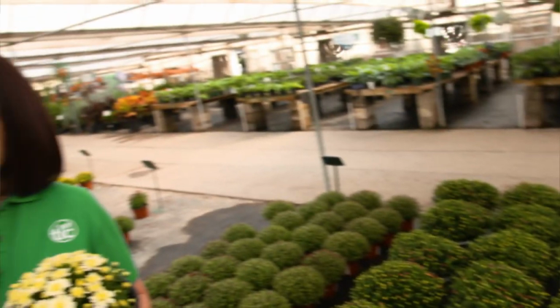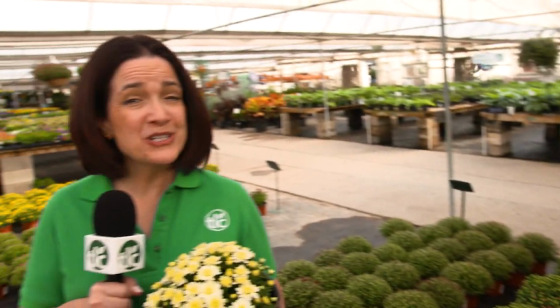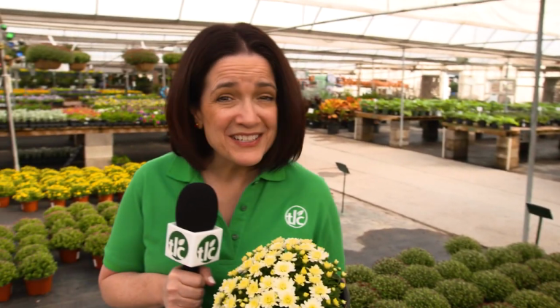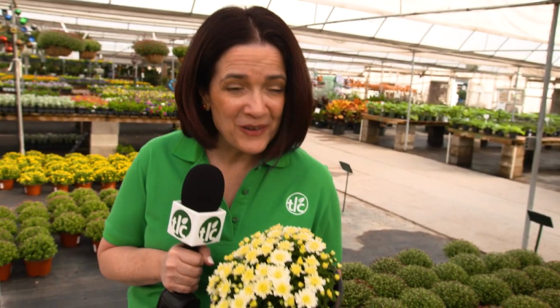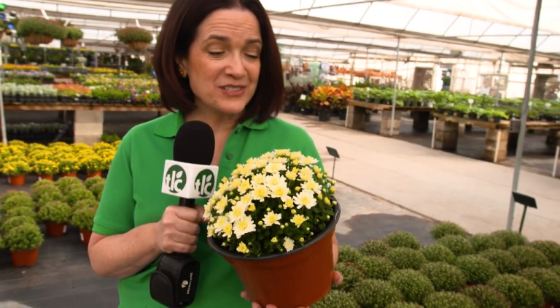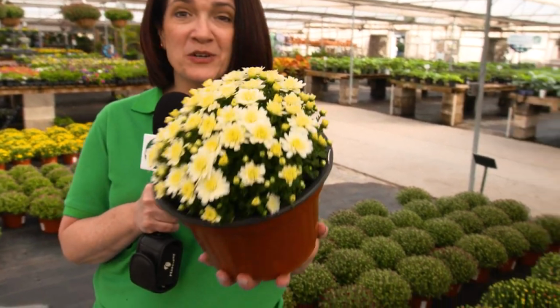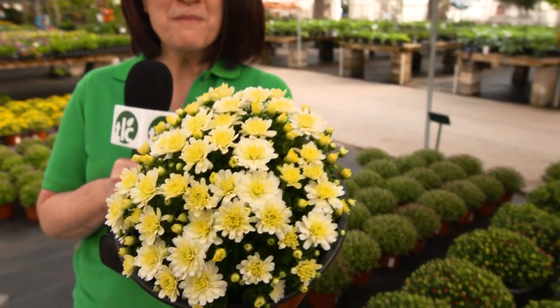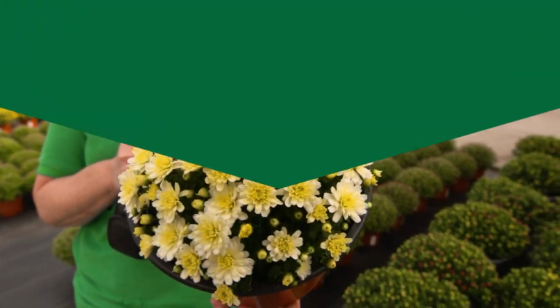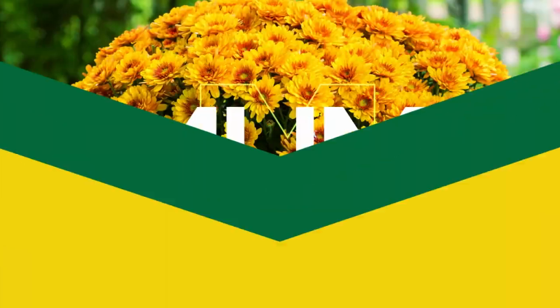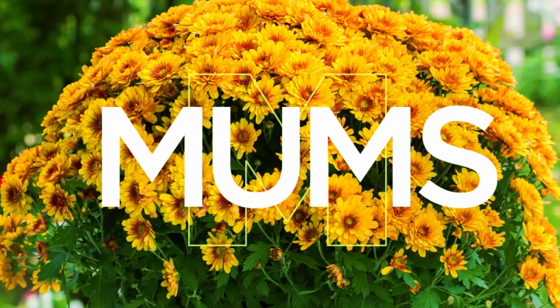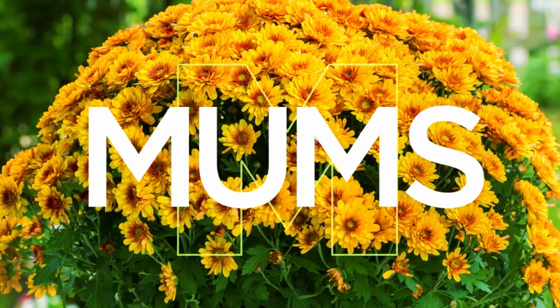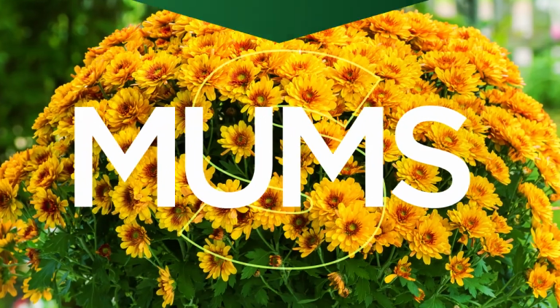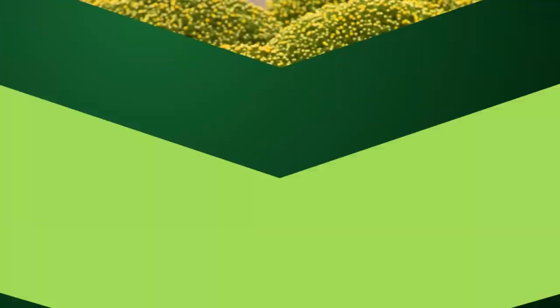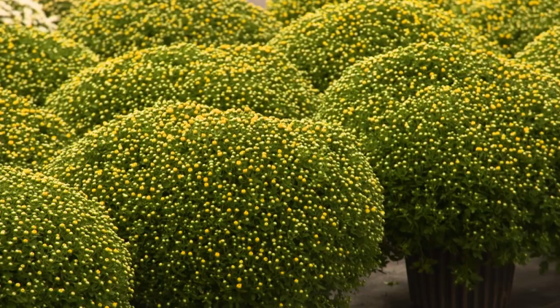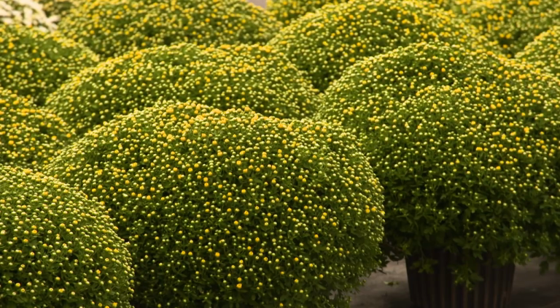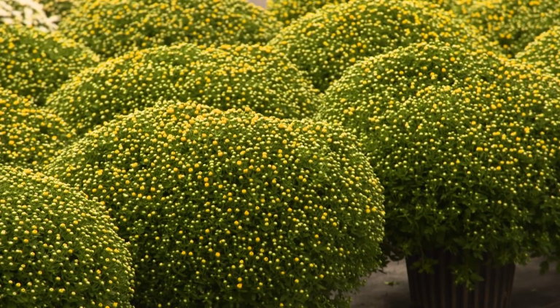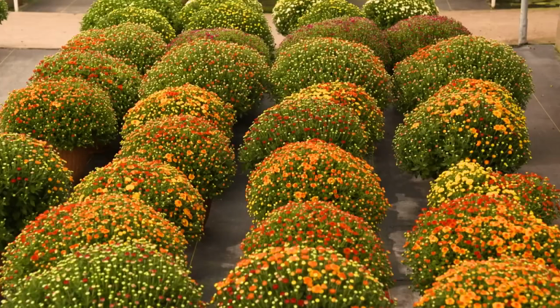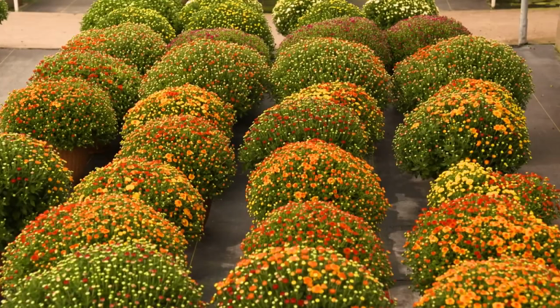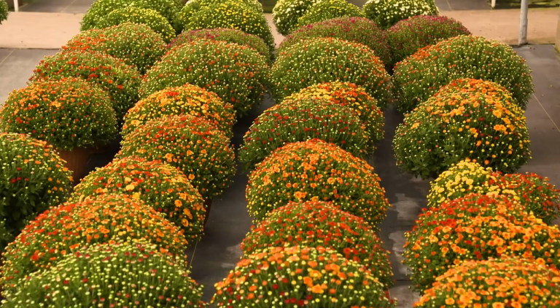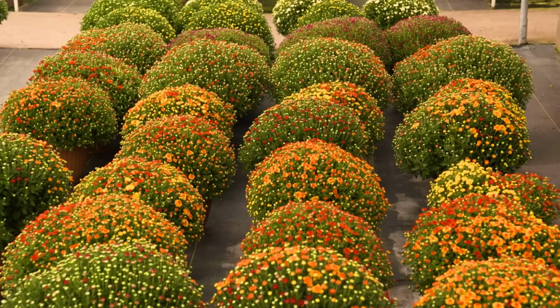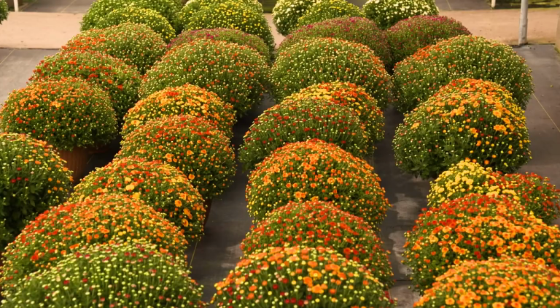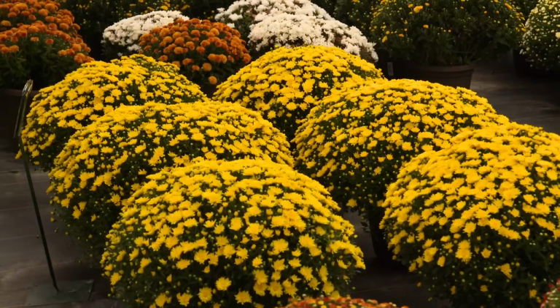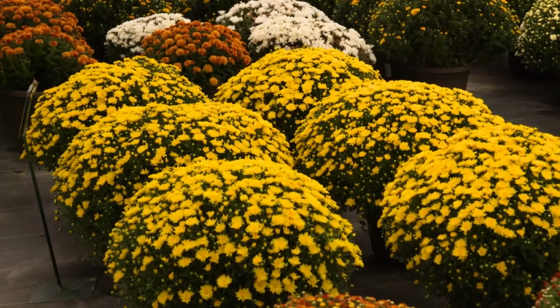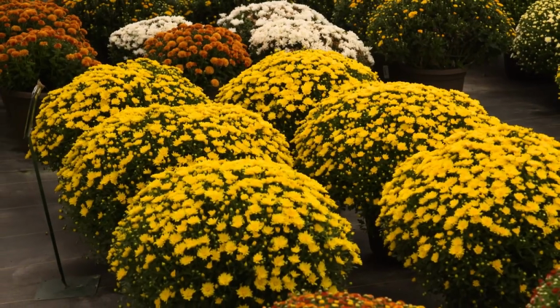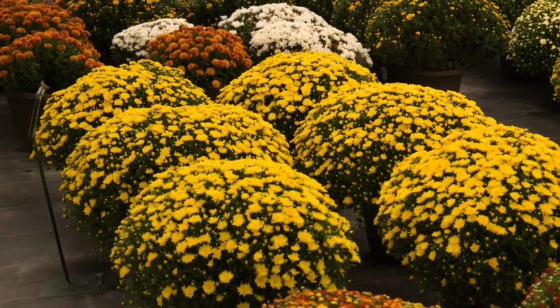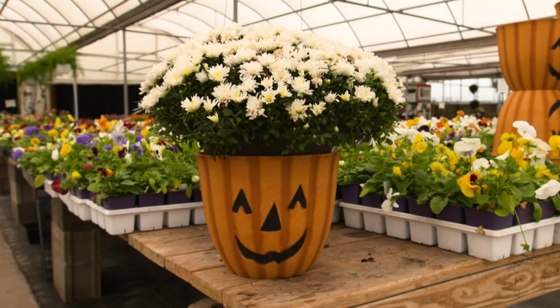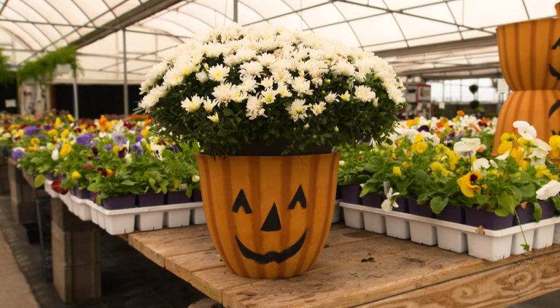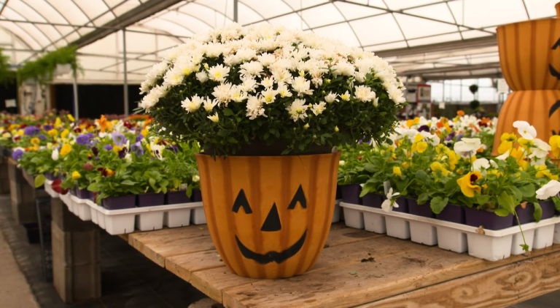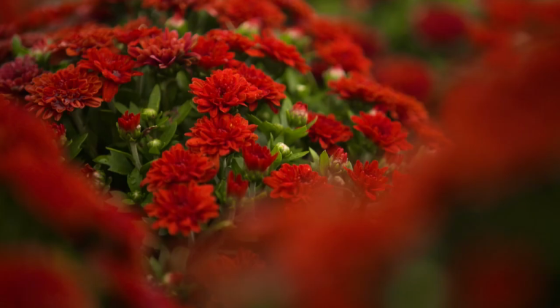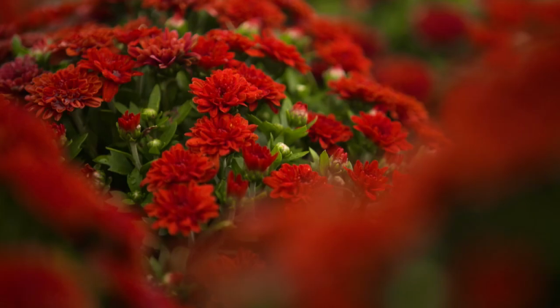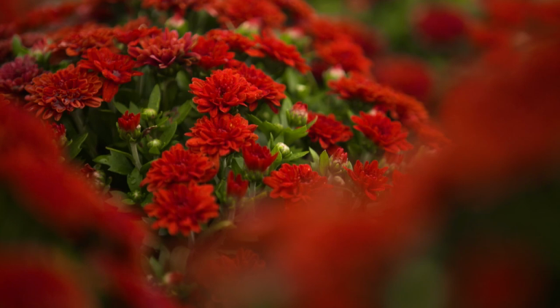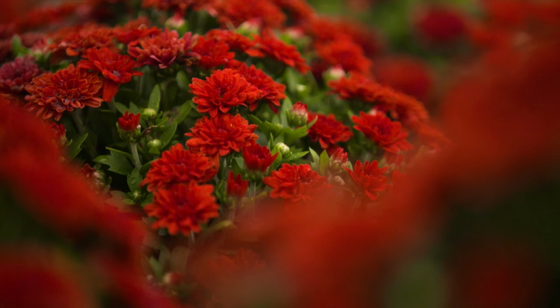Fall just isn't fall without TLC grown mums. We grow them right here in a boundless array of colors and in multiple sizes. Plant them in beds or put them in pots — a great way to celebrate the season.